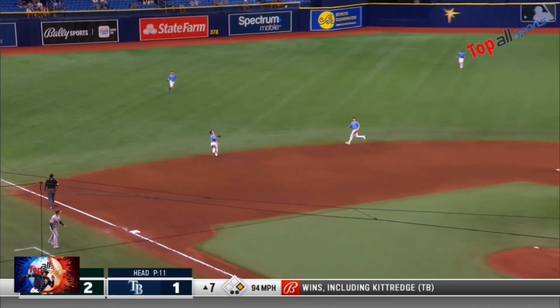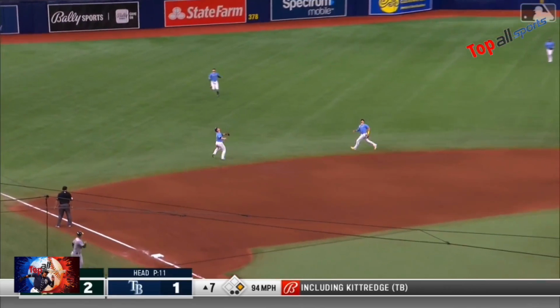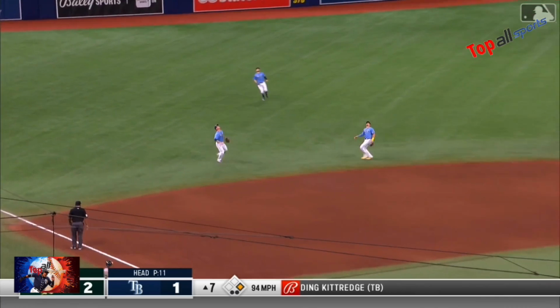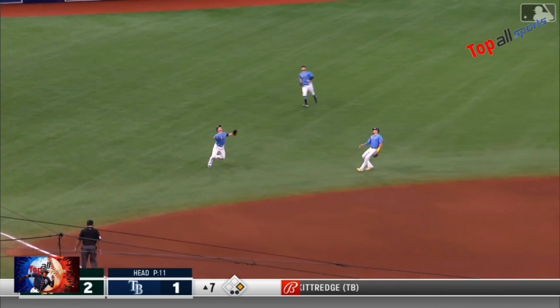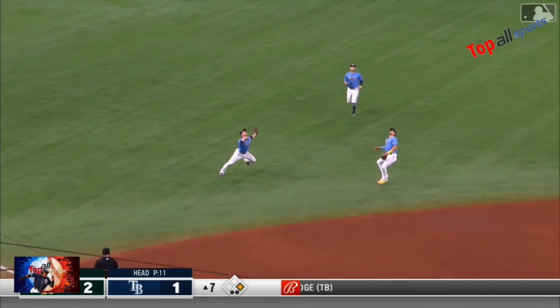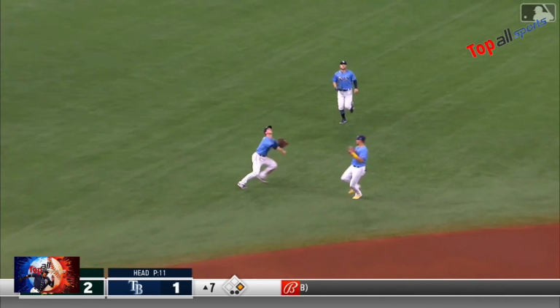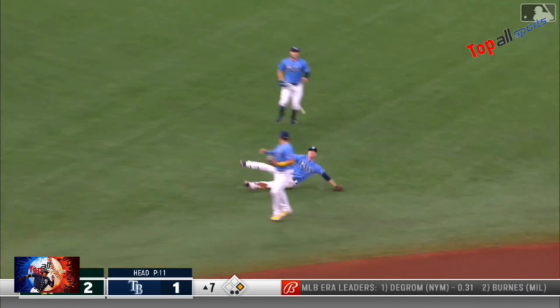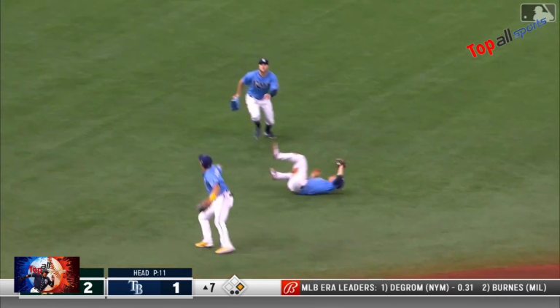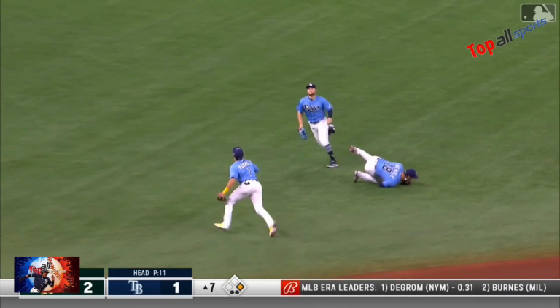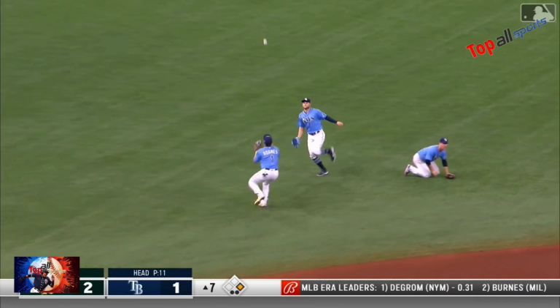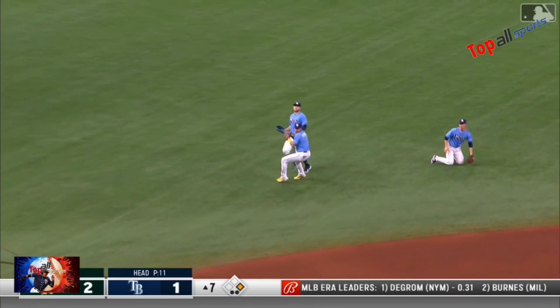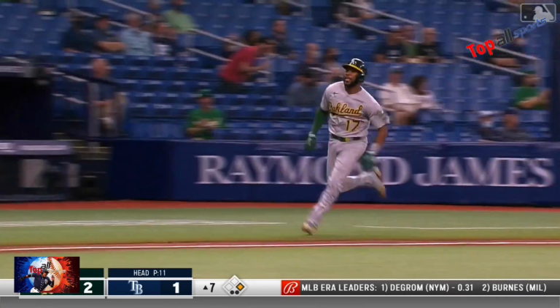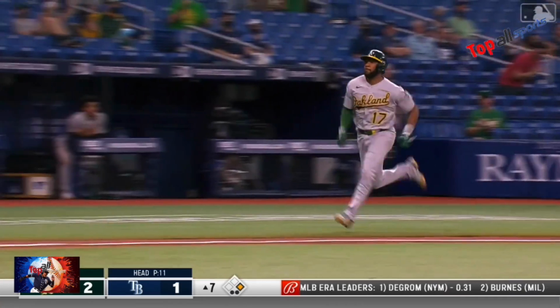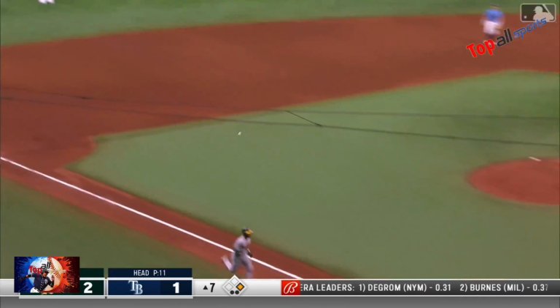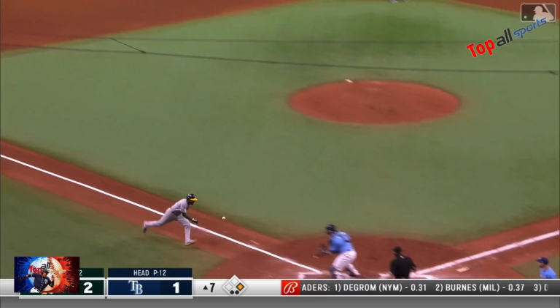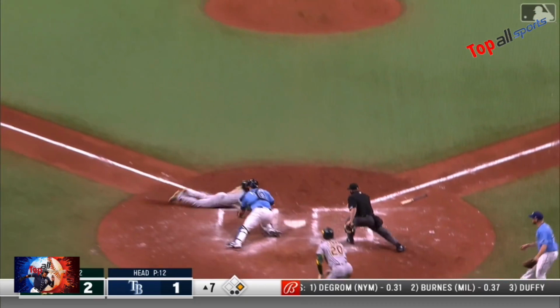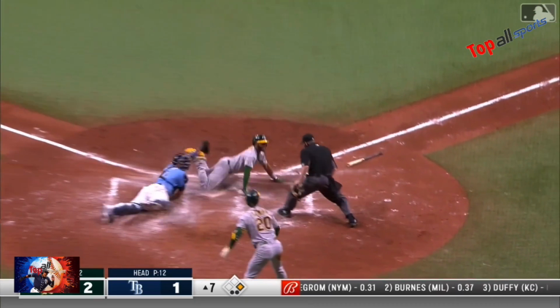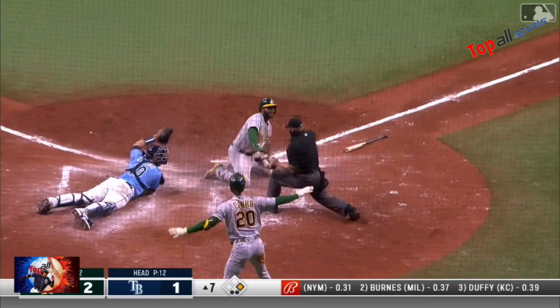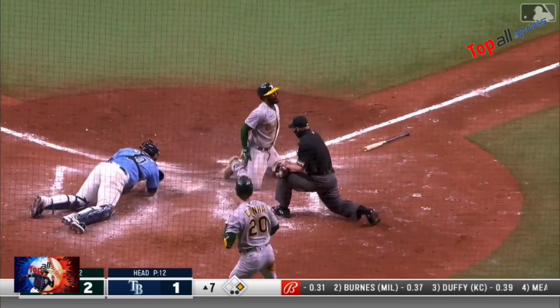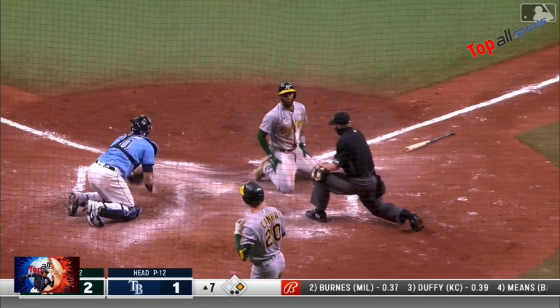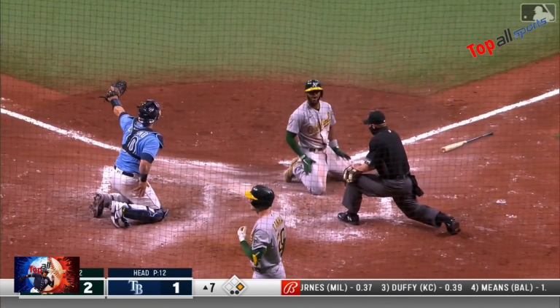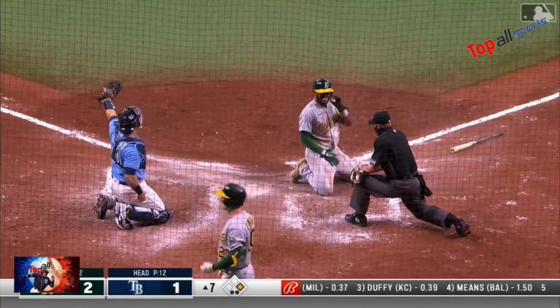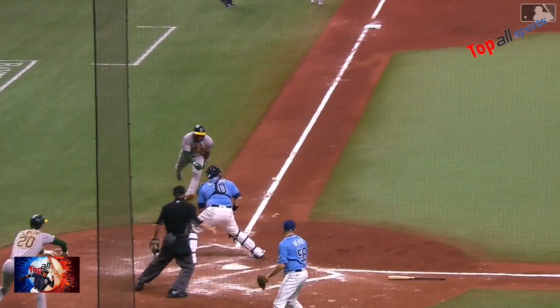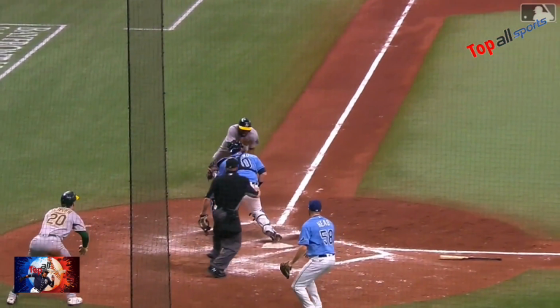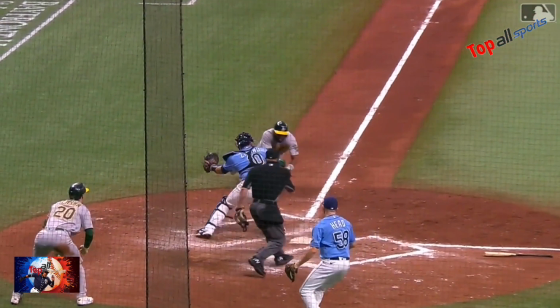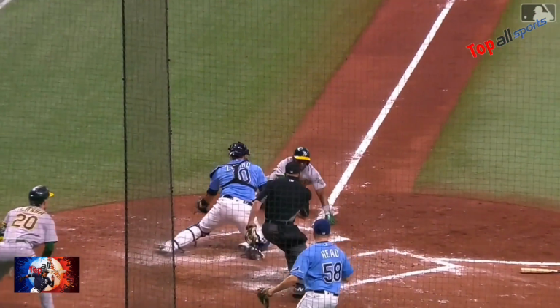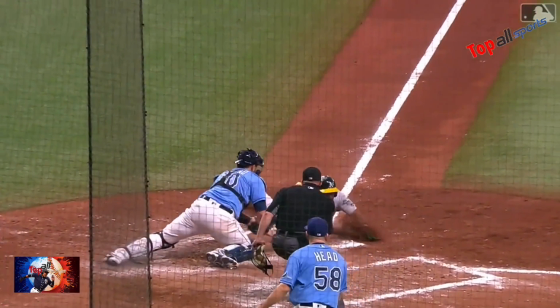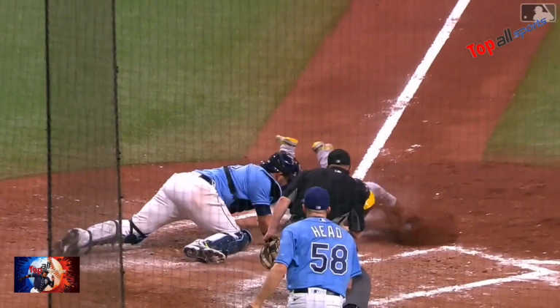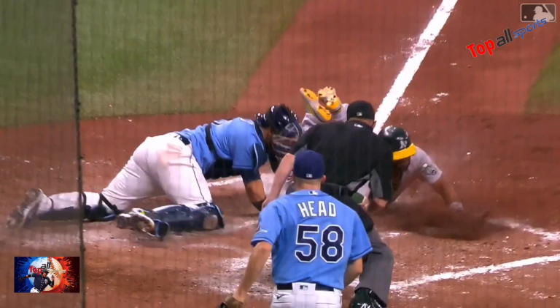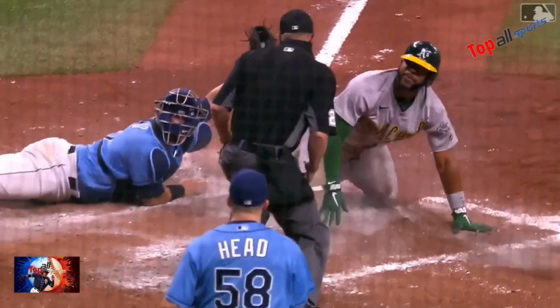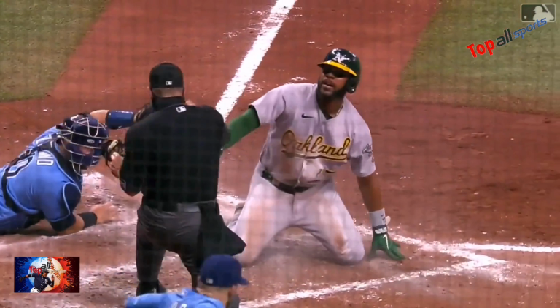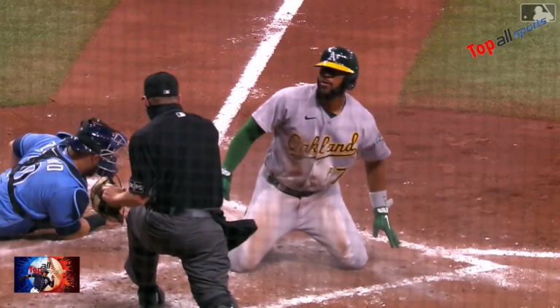Meadows coming in. There's going to be a problem with it — big hop now. Runner's going to try to score. Throw to the plate — he is out at the plate. Grays recover, get the ball to the plate. And Zanino puts the tag on.